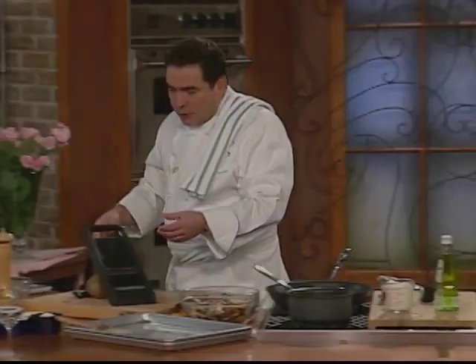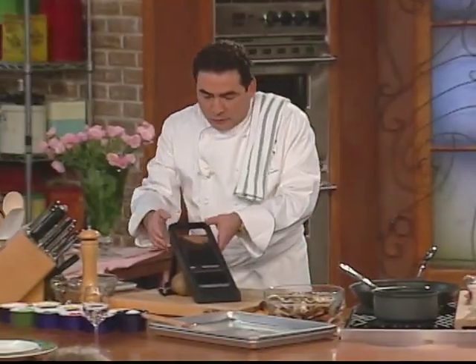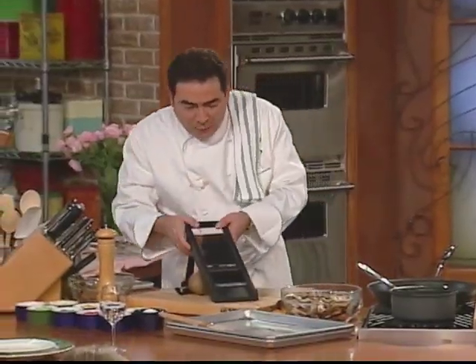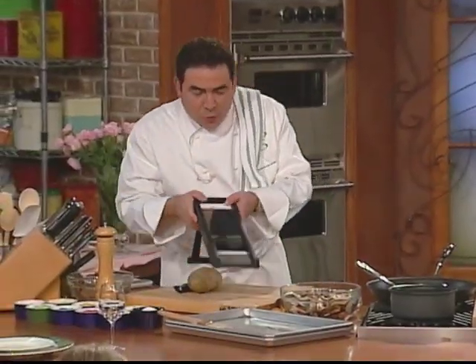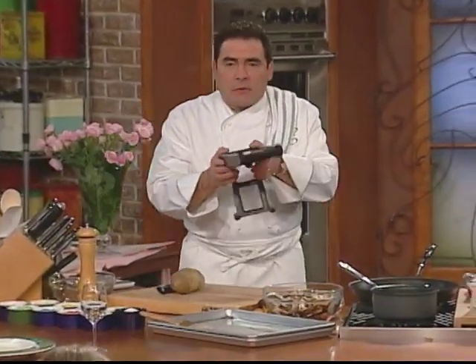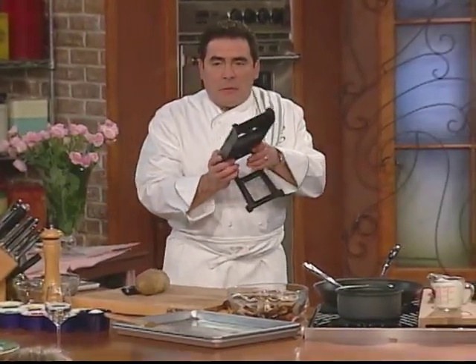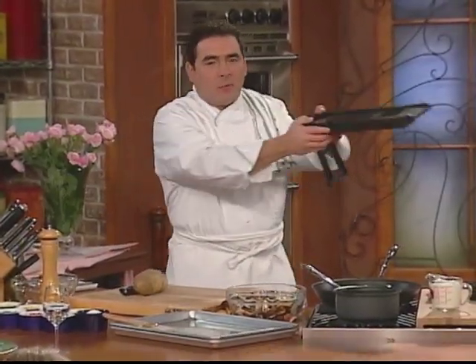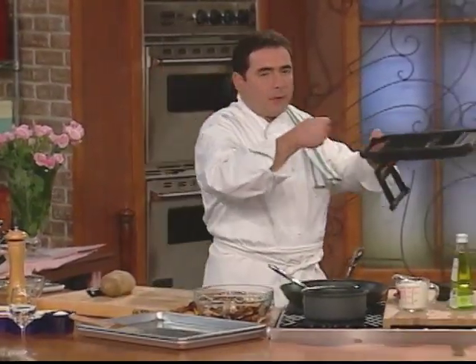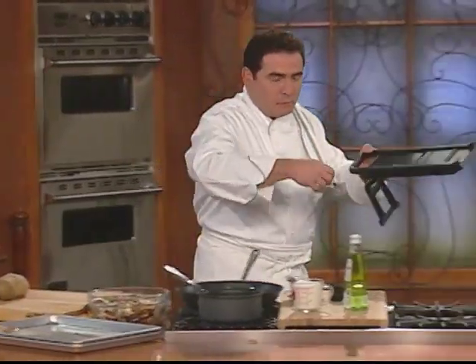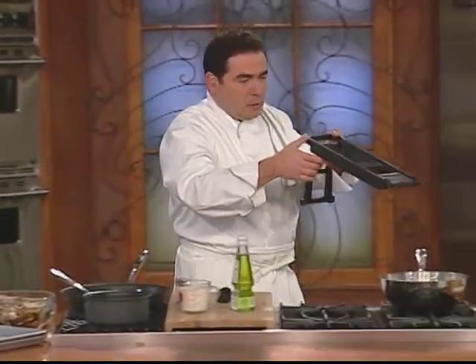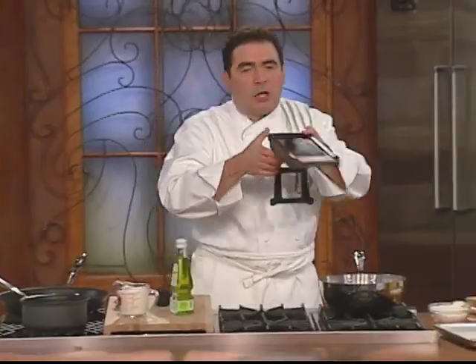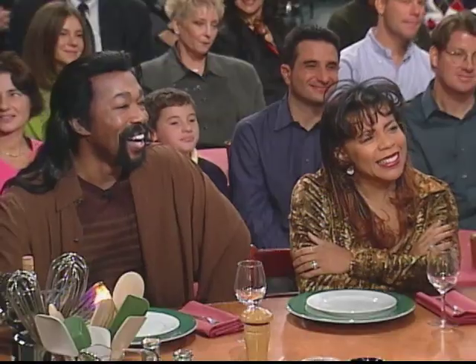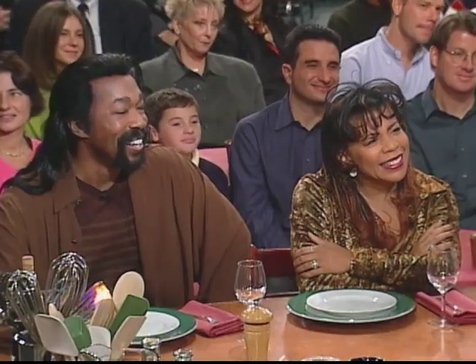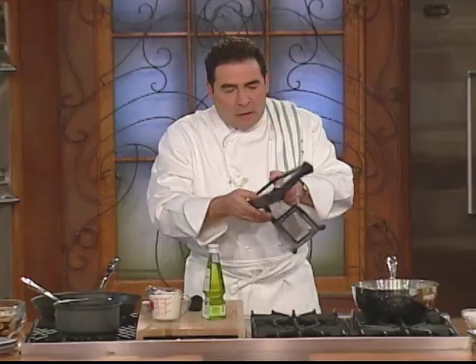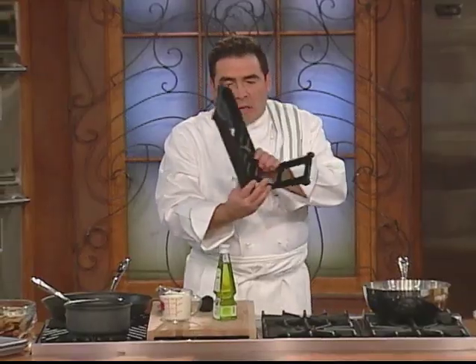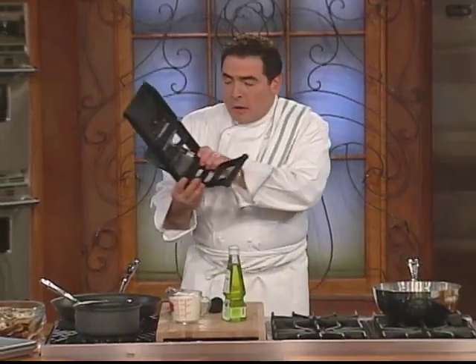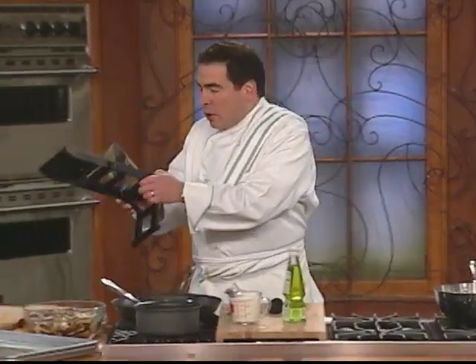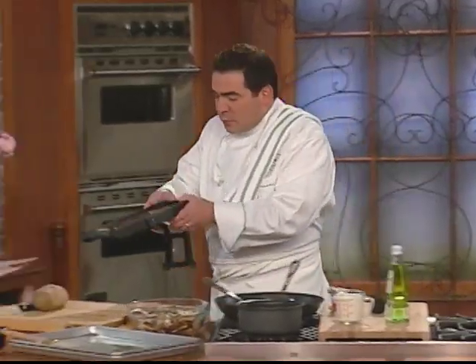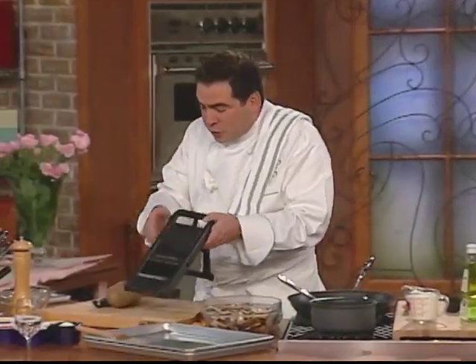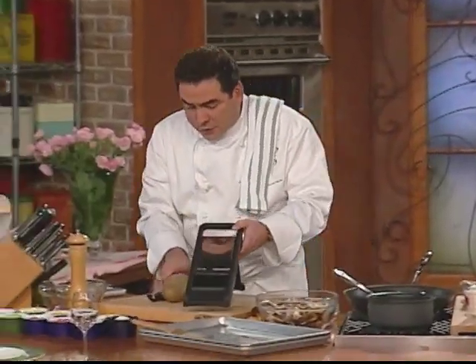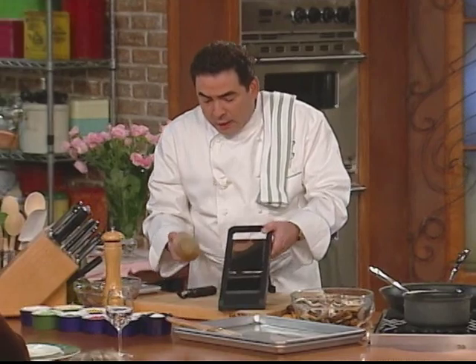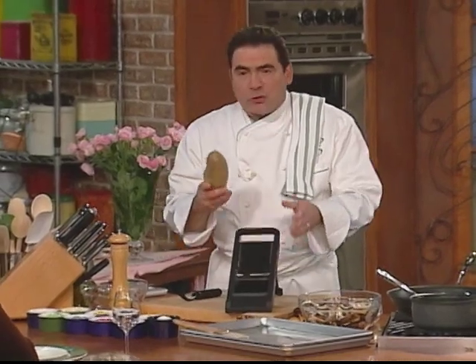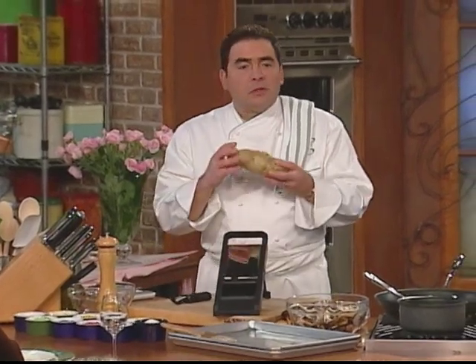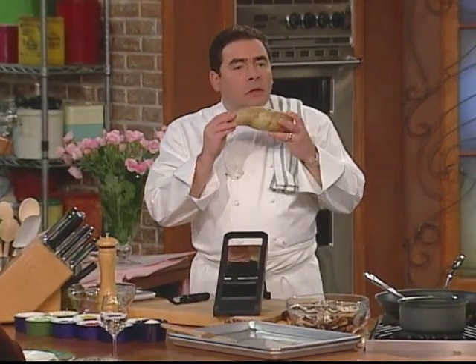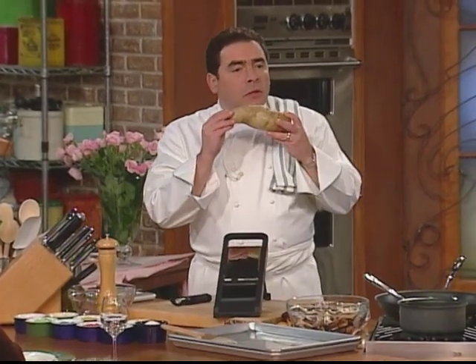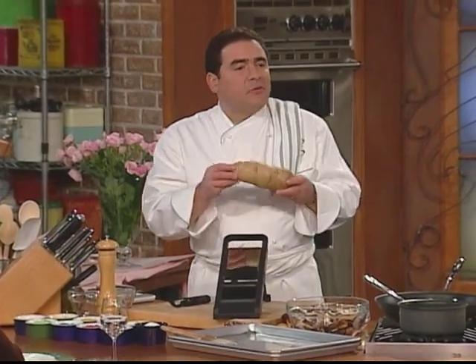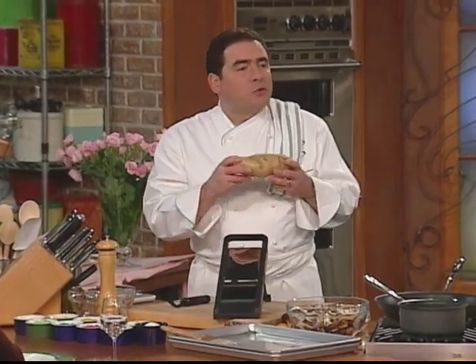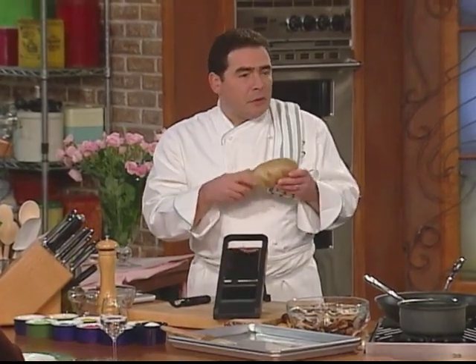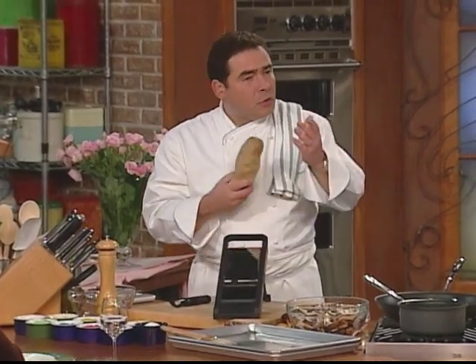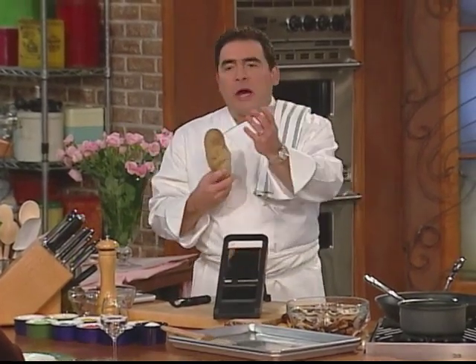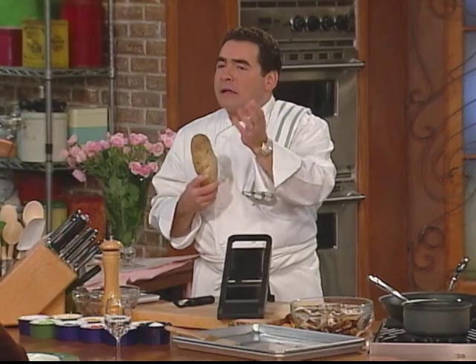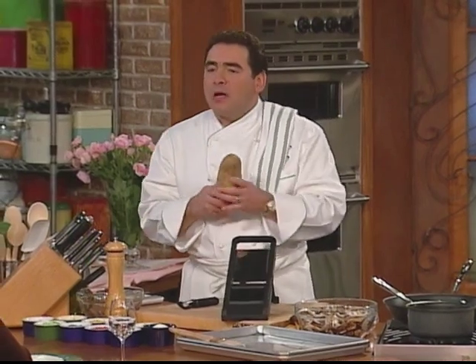I'm going to start with this little mandolin — not like they would play a mandolin, but a cooking mandolin. What we're going to do is use these to get potatoes pretty thin. You can do it with a knife, but it'll take a little bit of time.